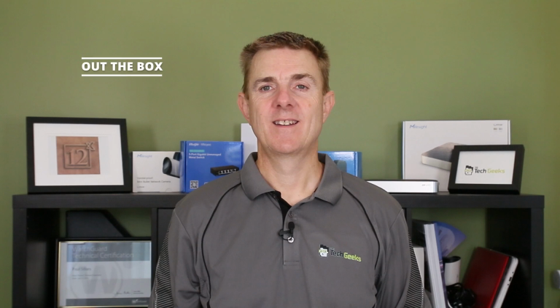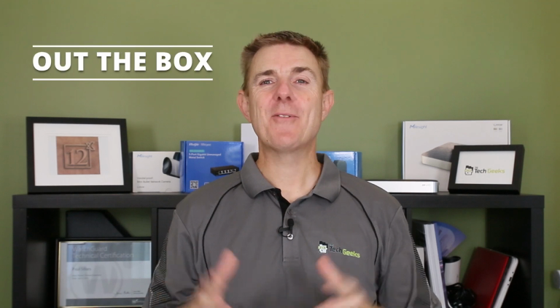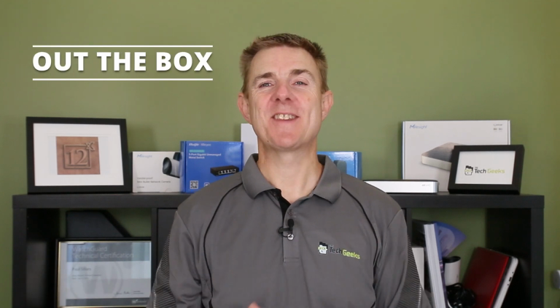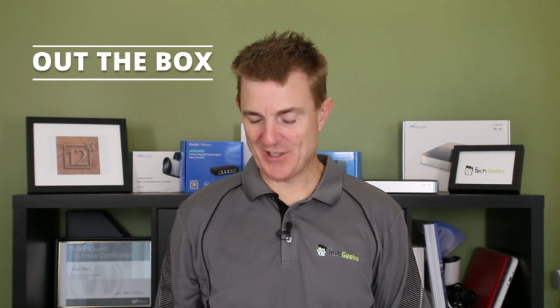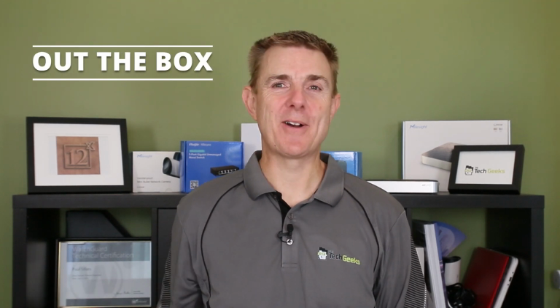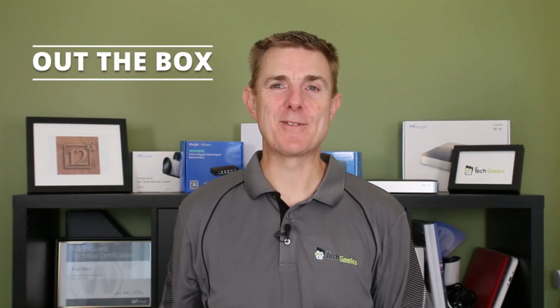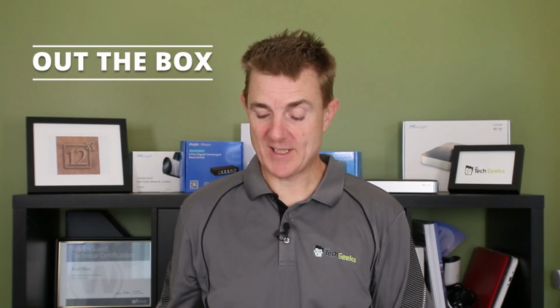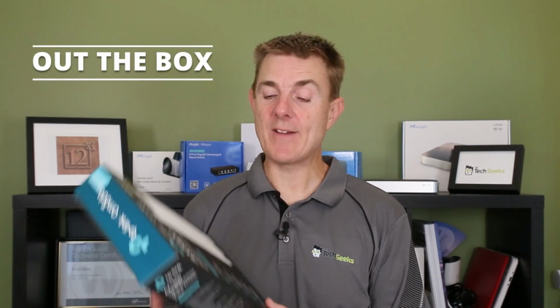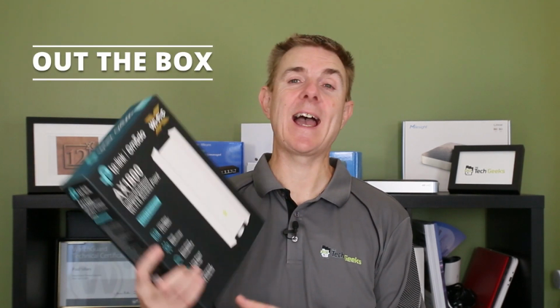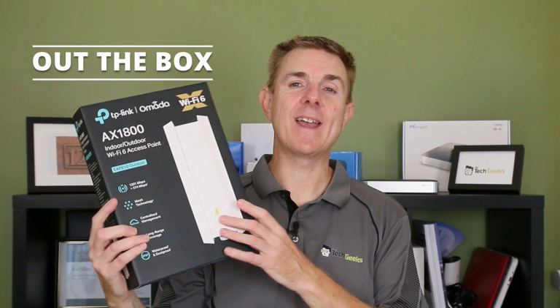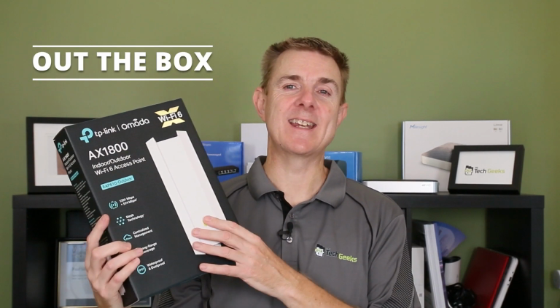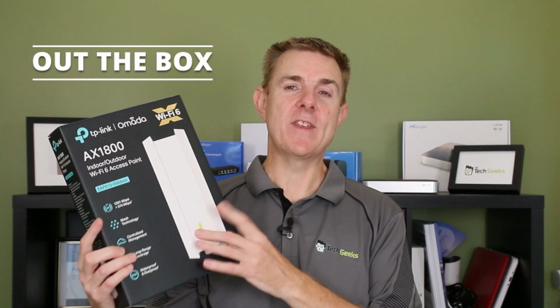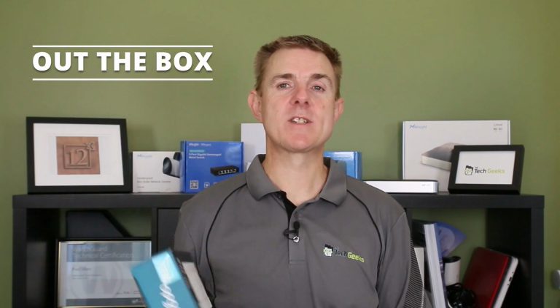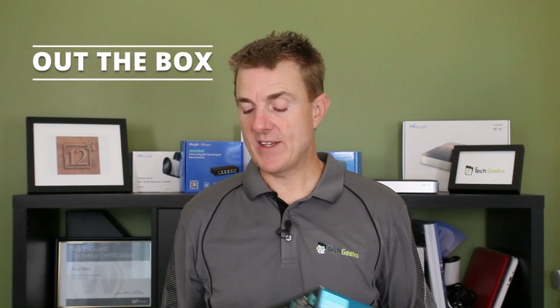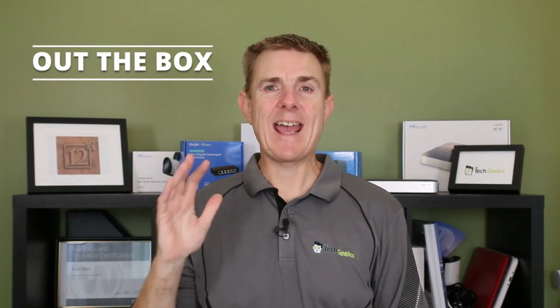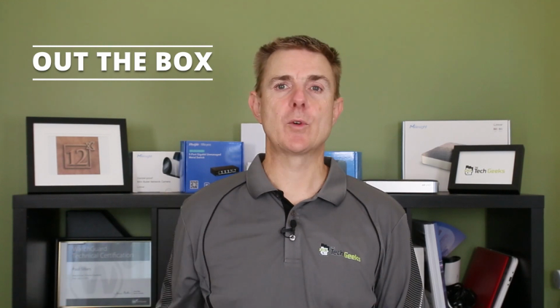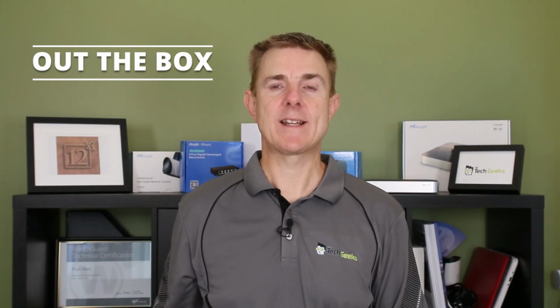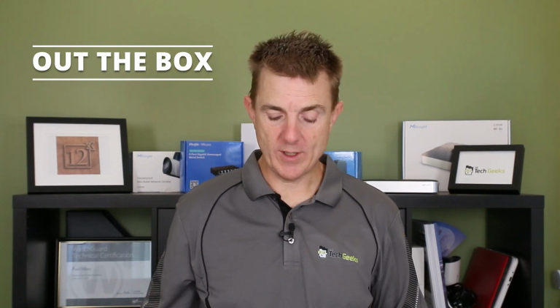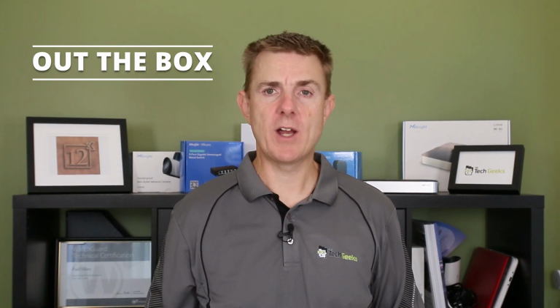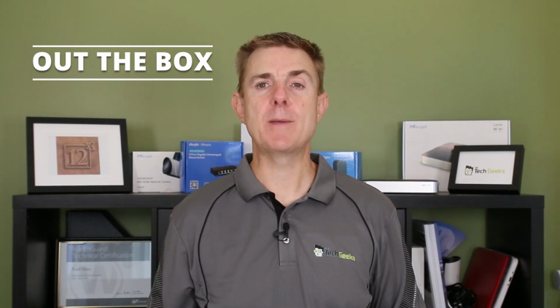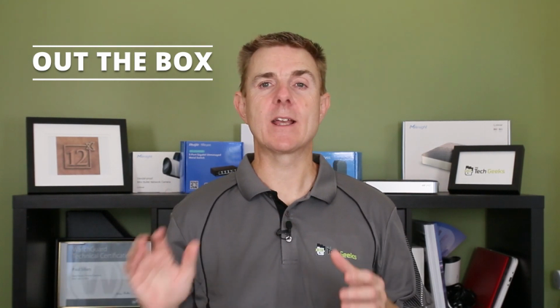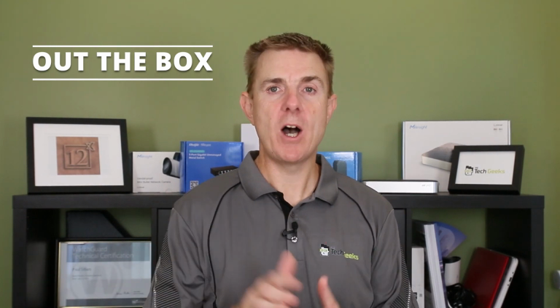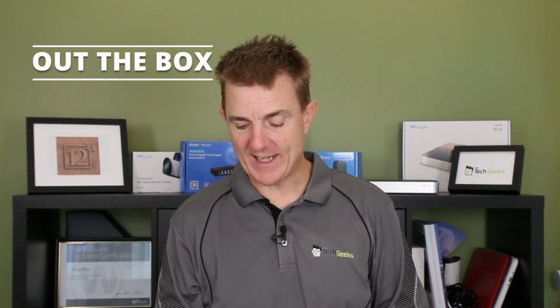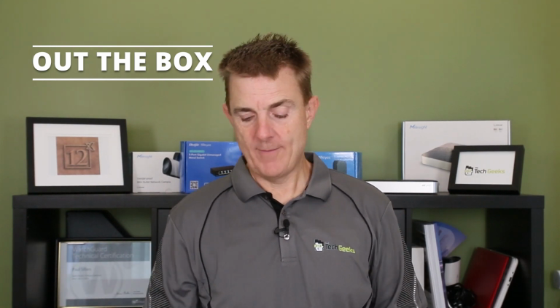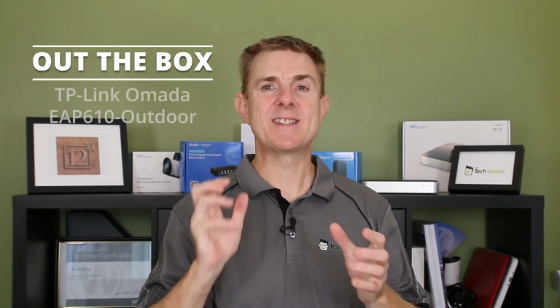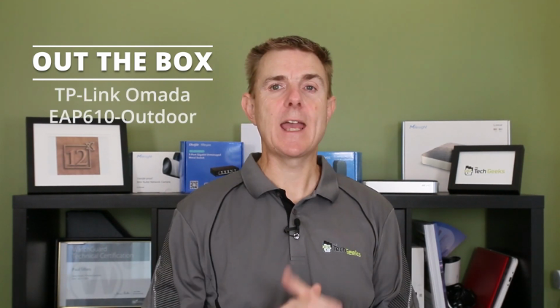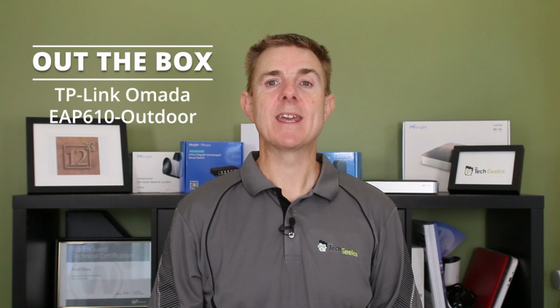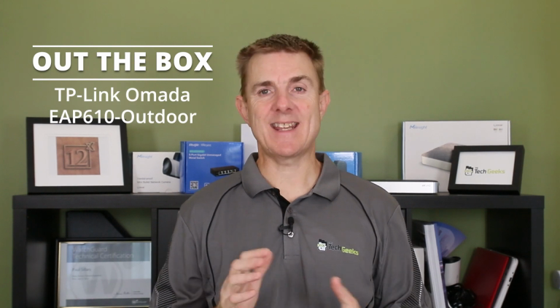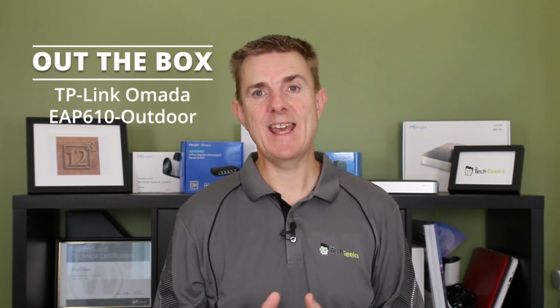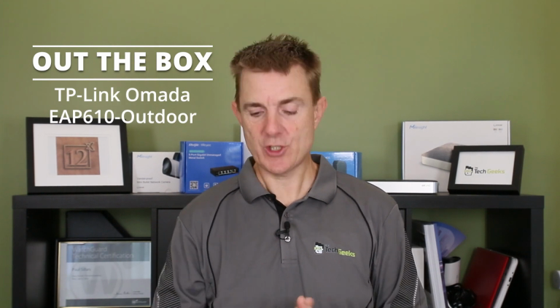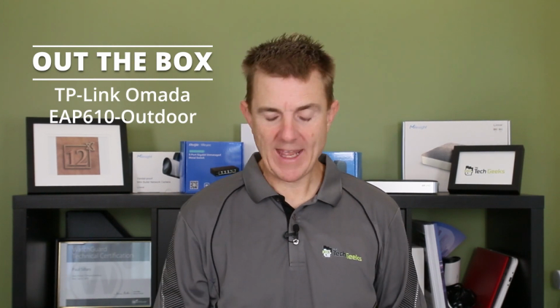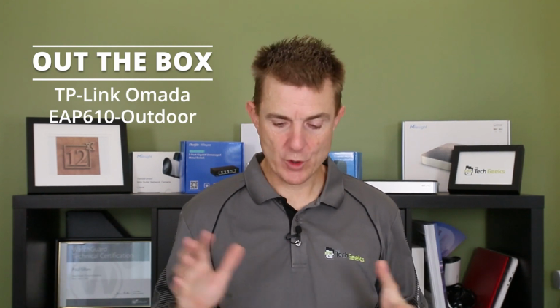Hi and welcome to this edition of Out the Box. My name is Paul. Today we're going to have a look at what is in this box. This is an outdoor access point, part of the TP-Link Armada range. This is the EAP610-Outdoor.